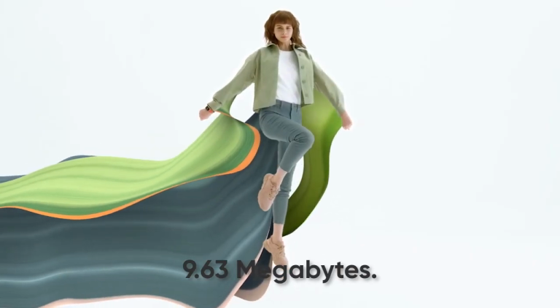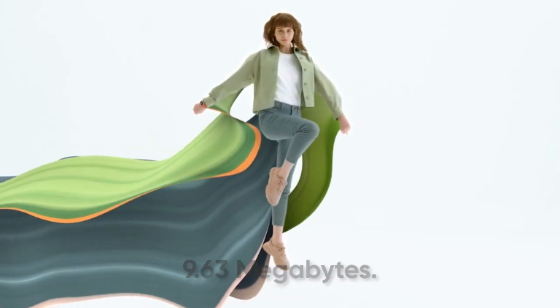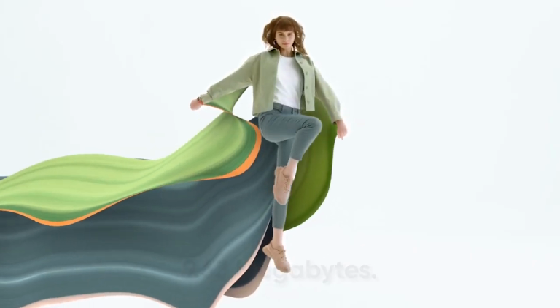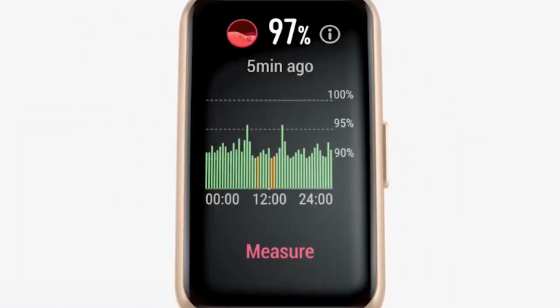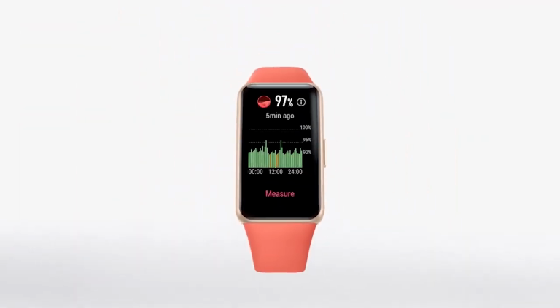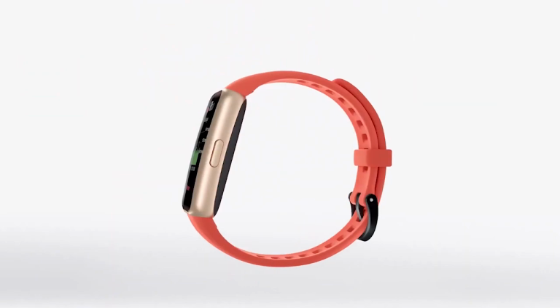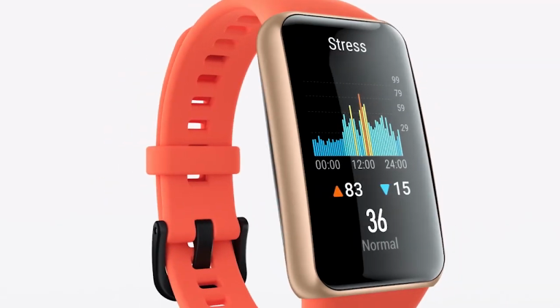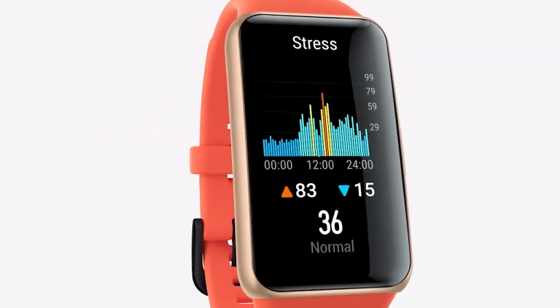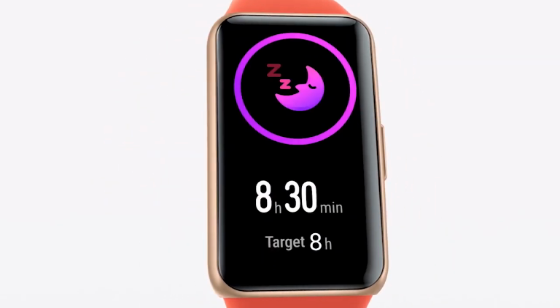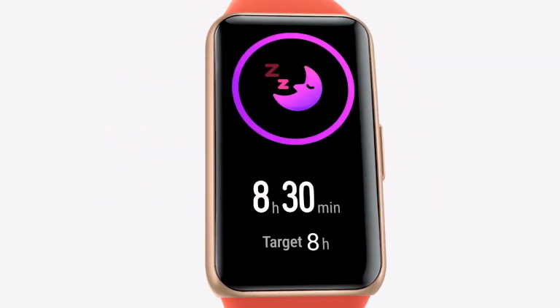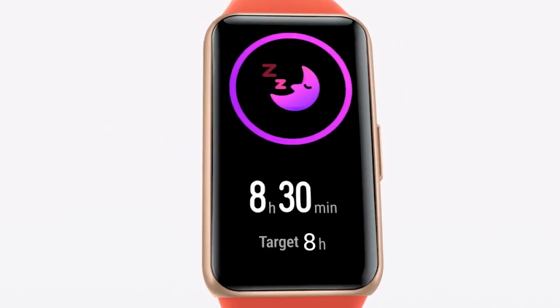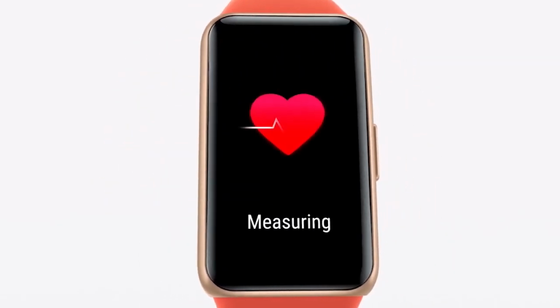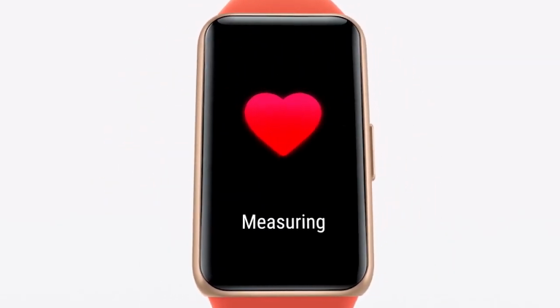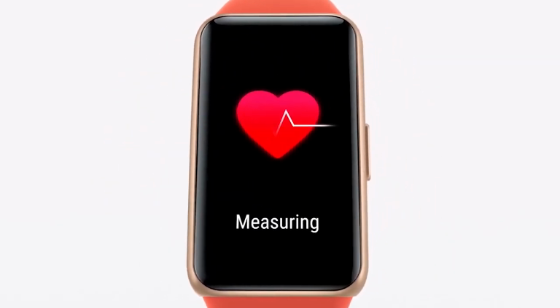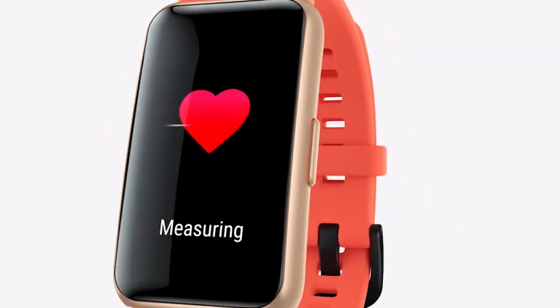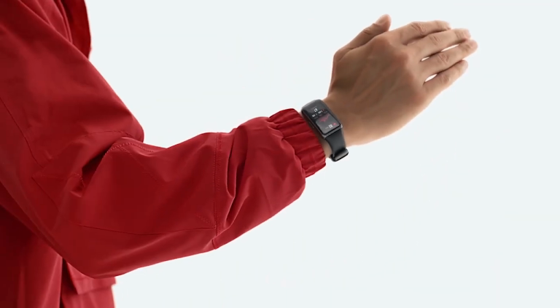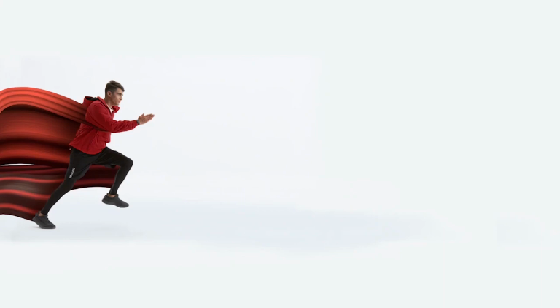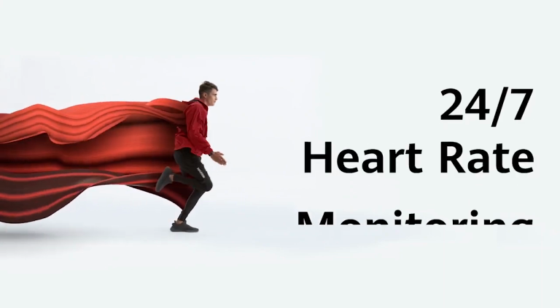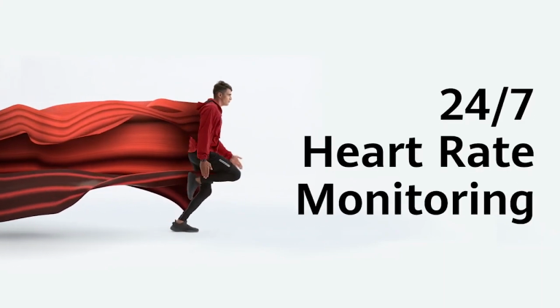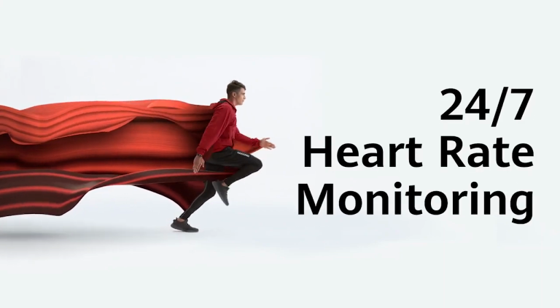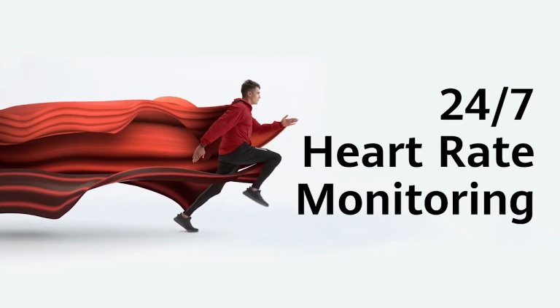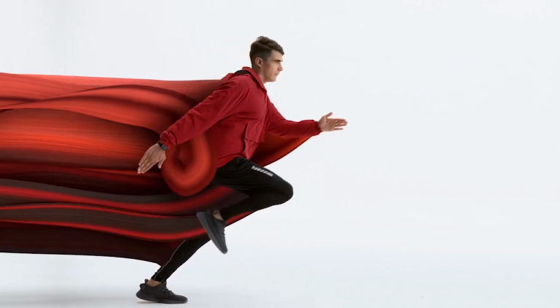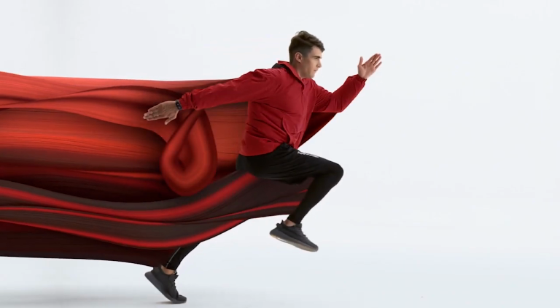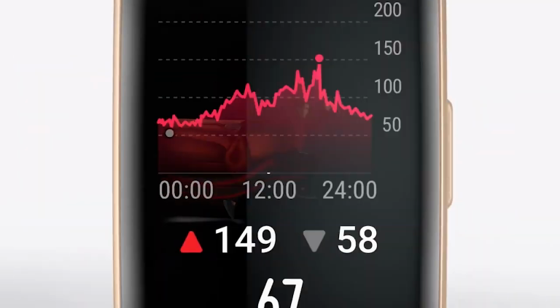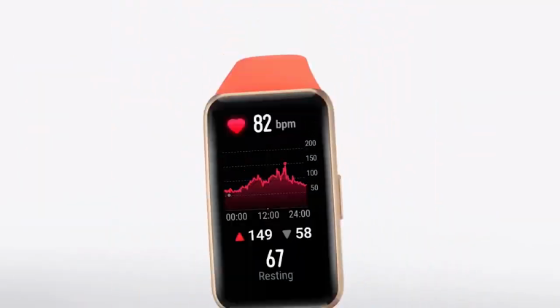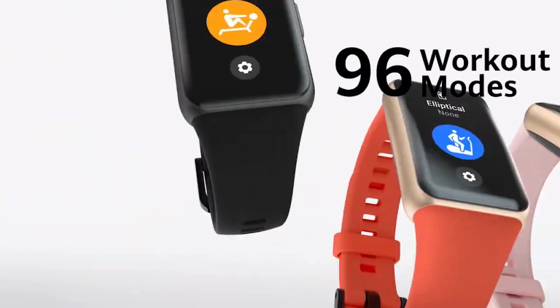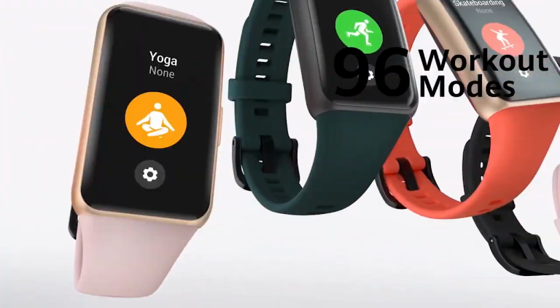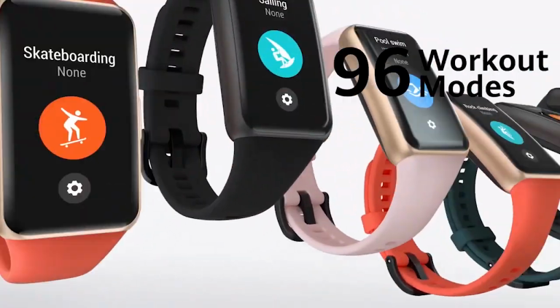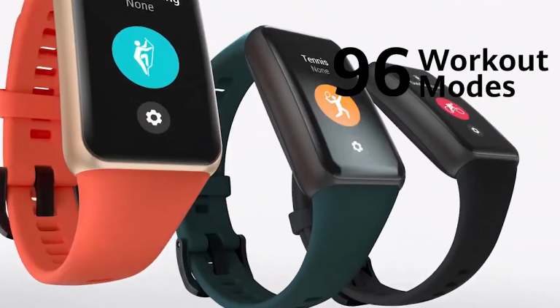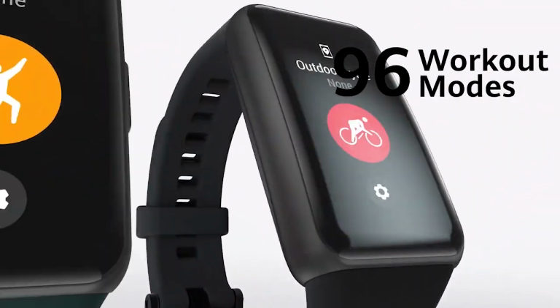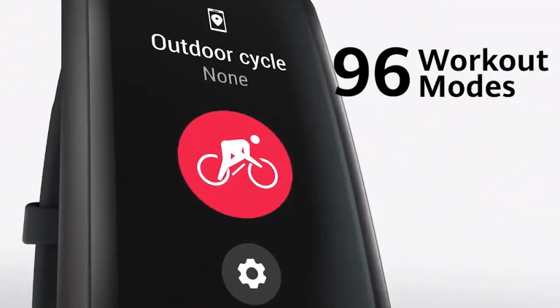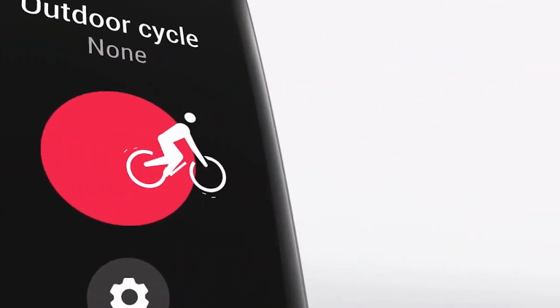Following the changelog, we have found that the new update adds a new feature that makes the screen turn on when you touch the device screen. In addition to this, it also adds a new pin lock to increase the security of your wristband.